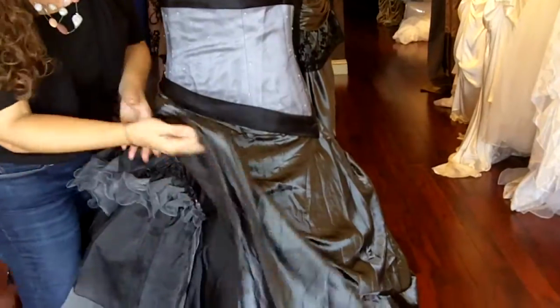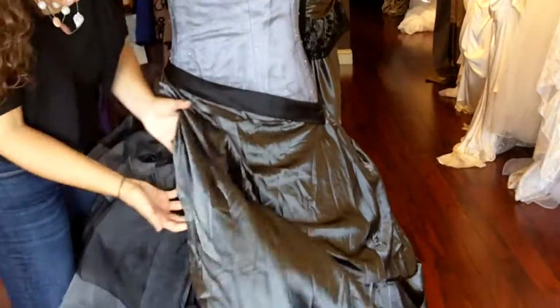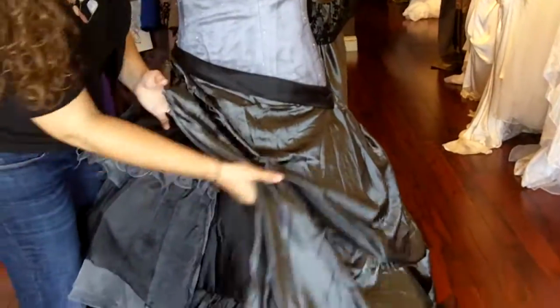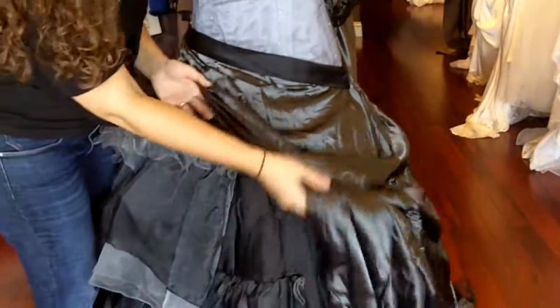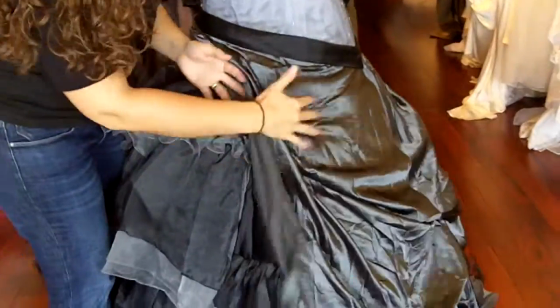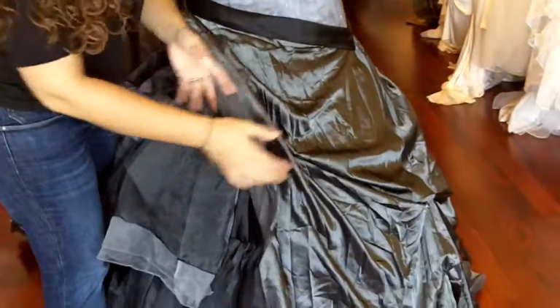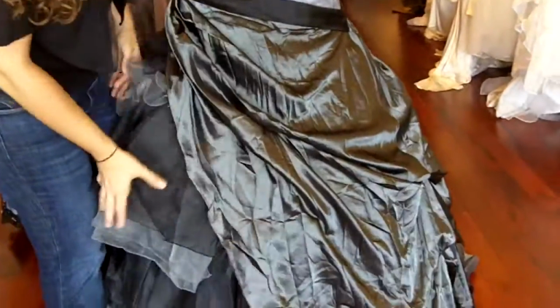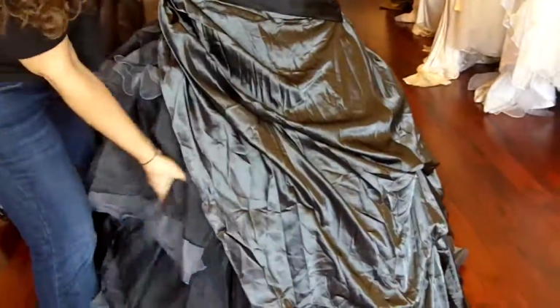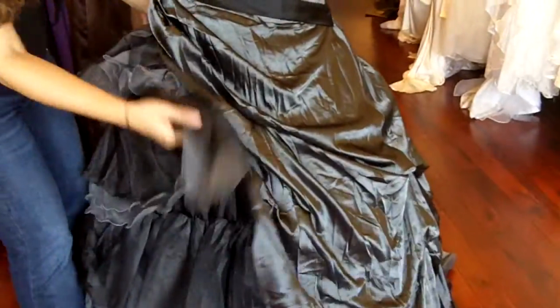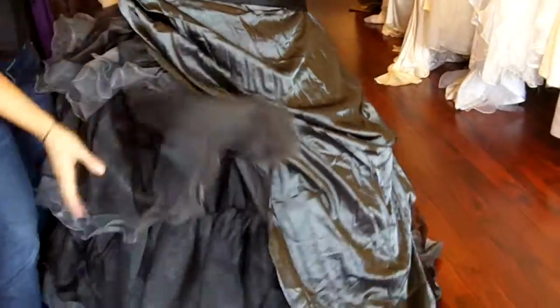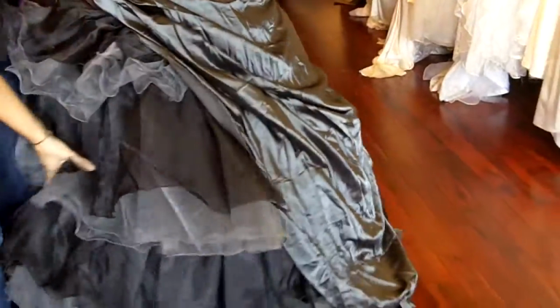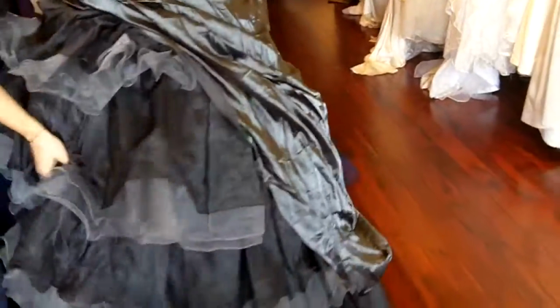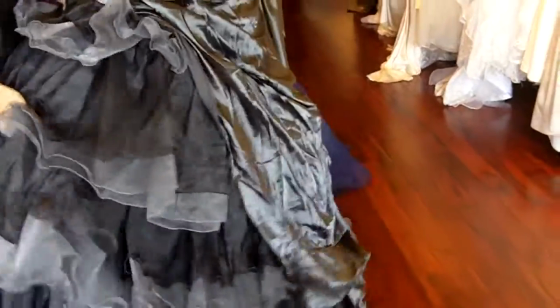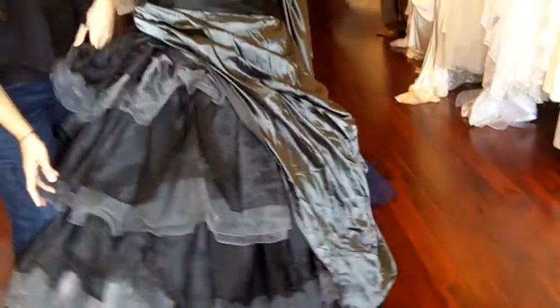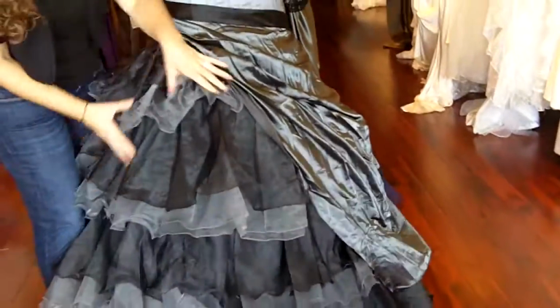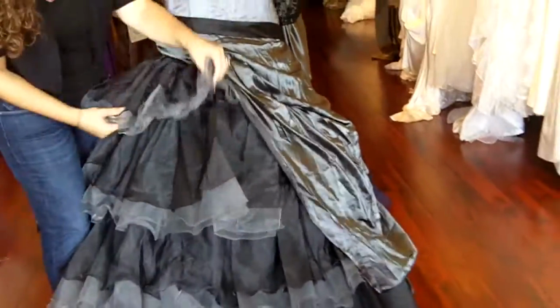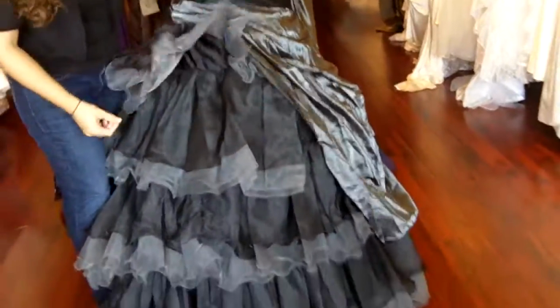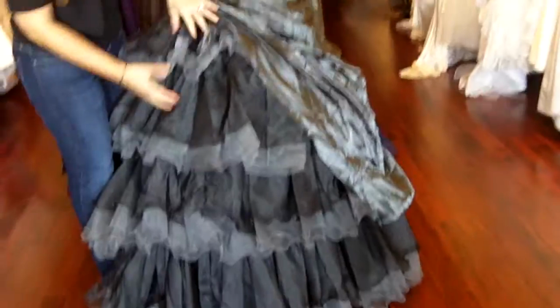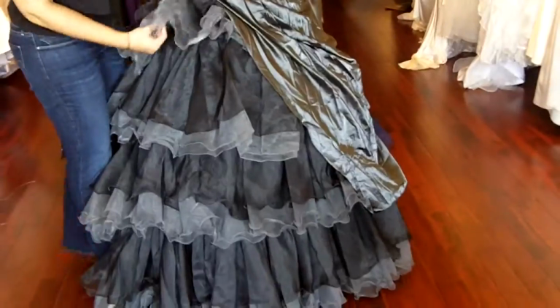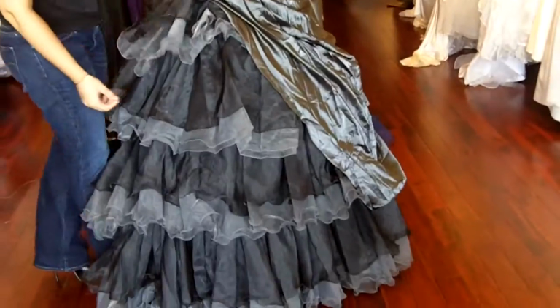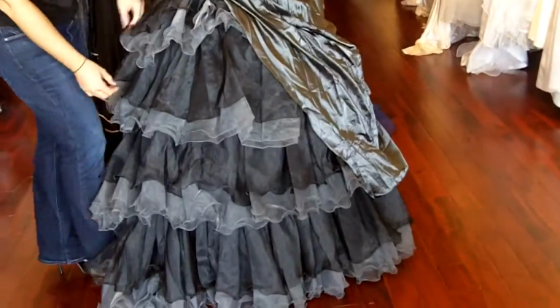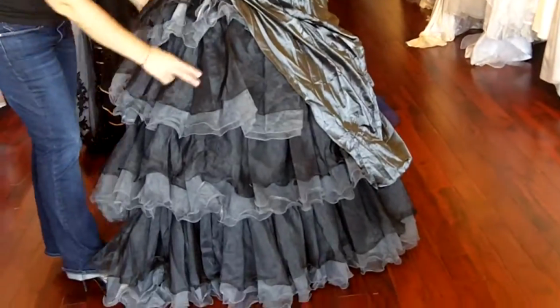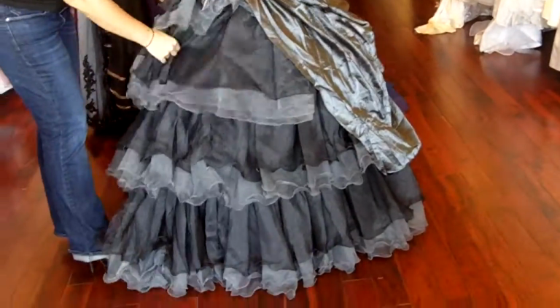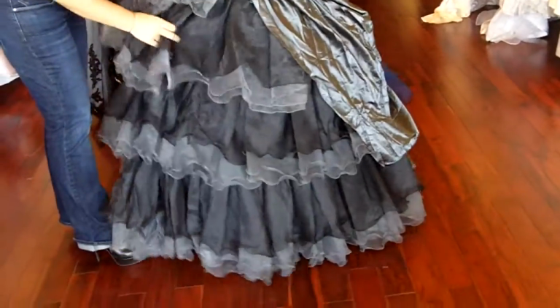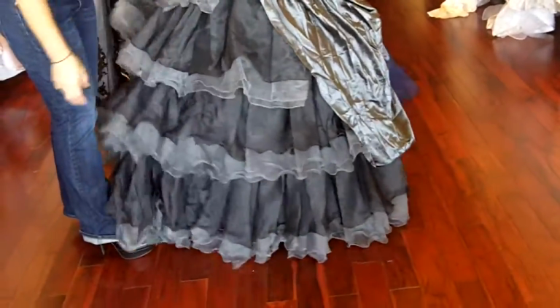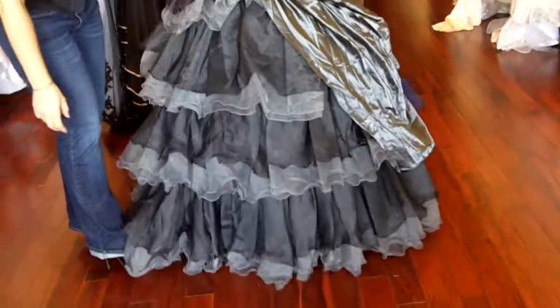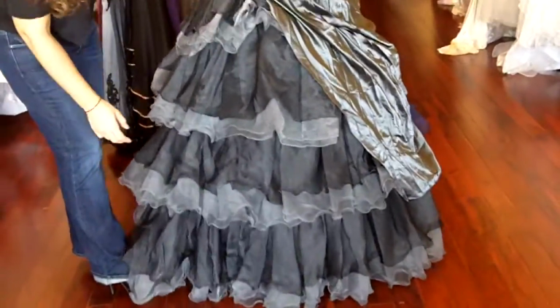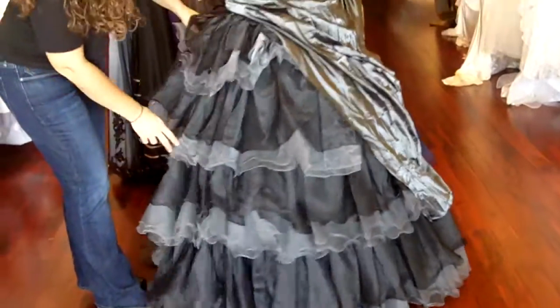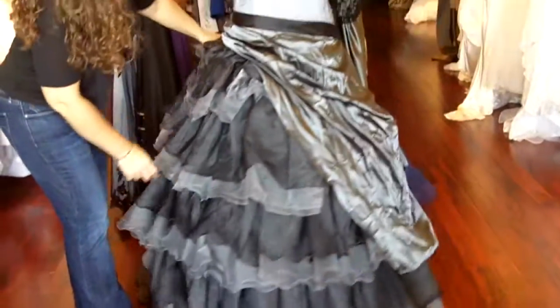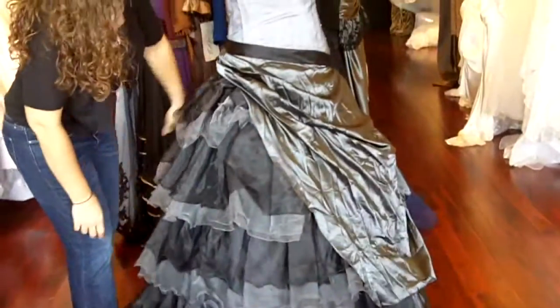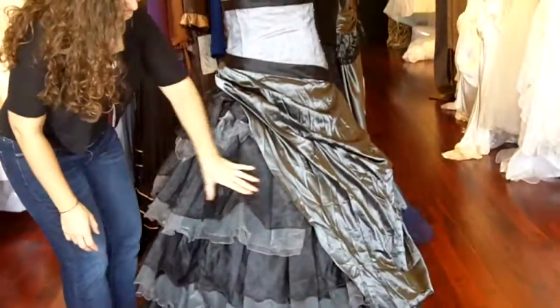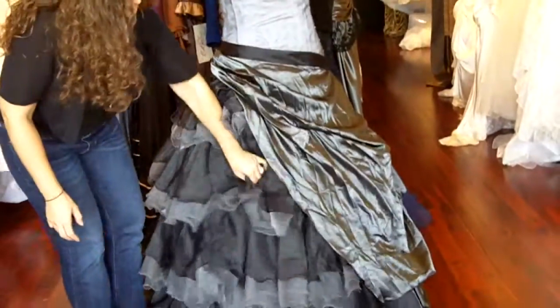This here is Charmeuse. And the rest of the skirt has really pretty layers of black and light grey organza, which actually flow really, really pretty.